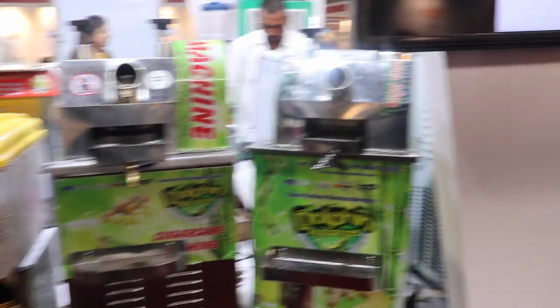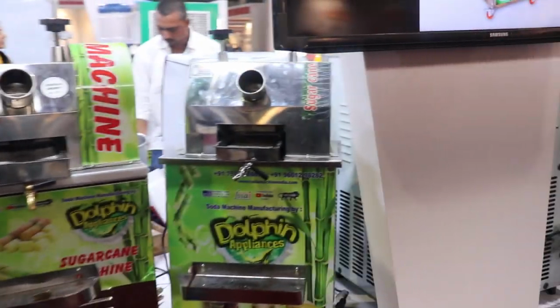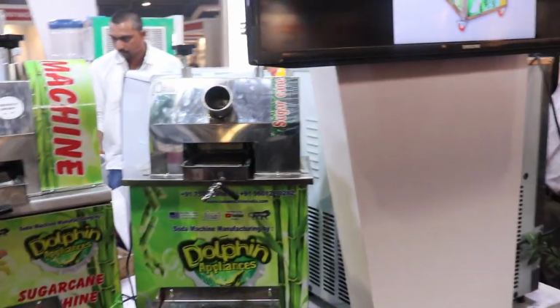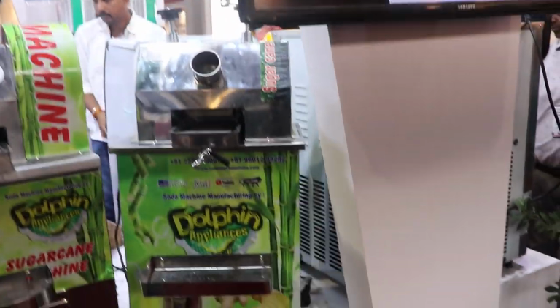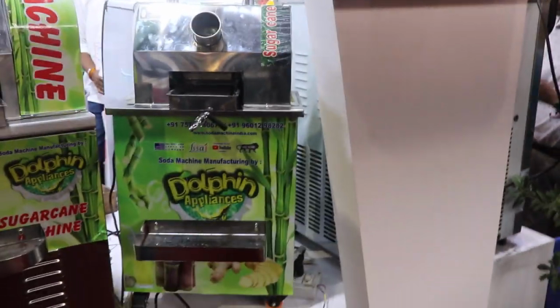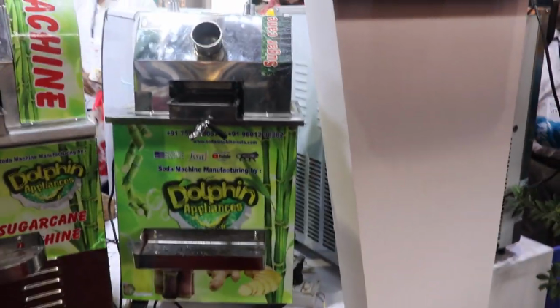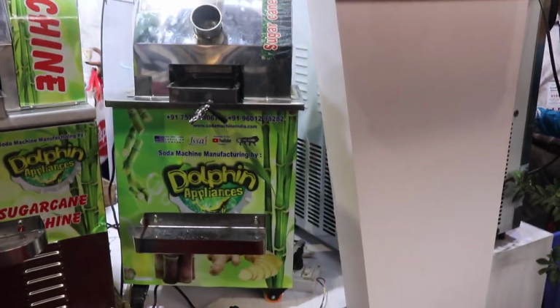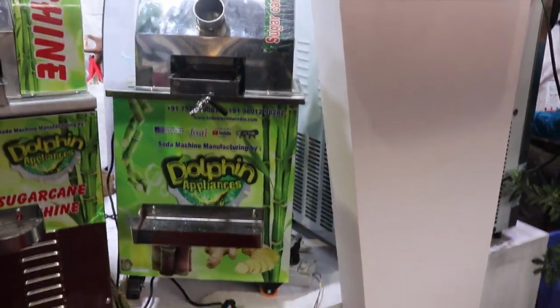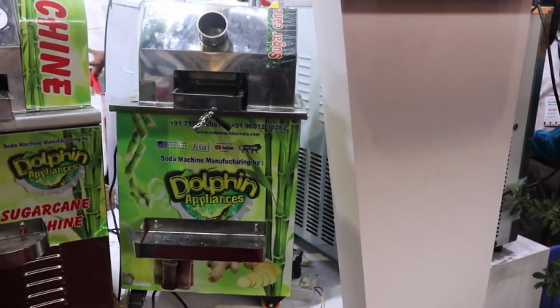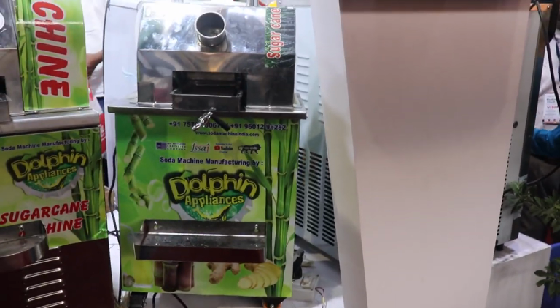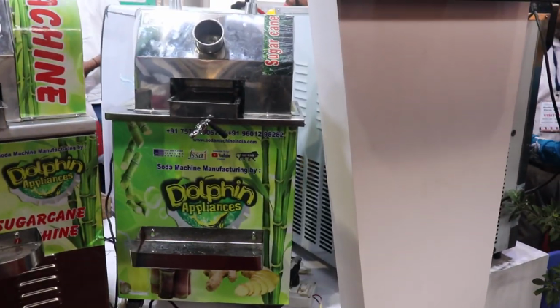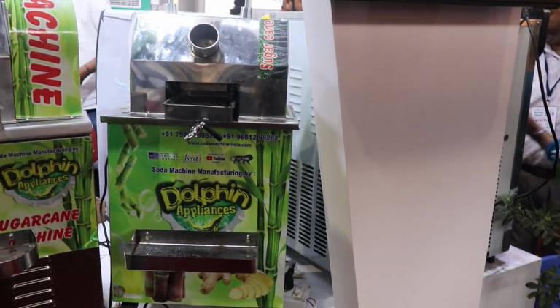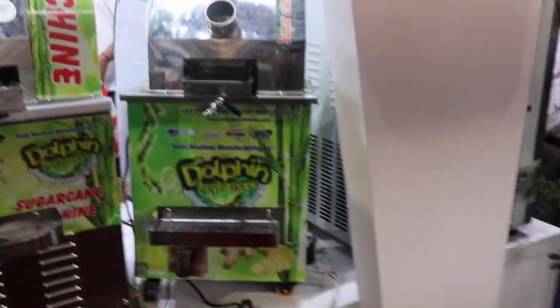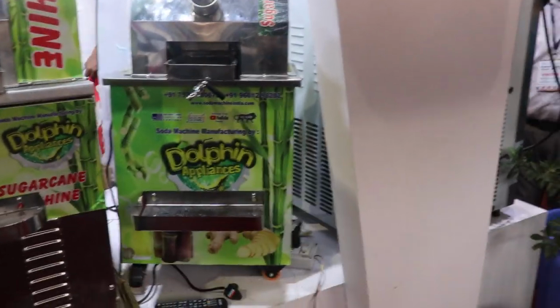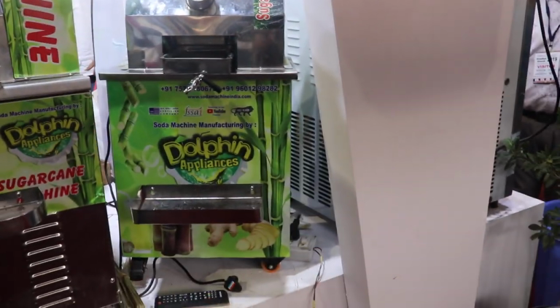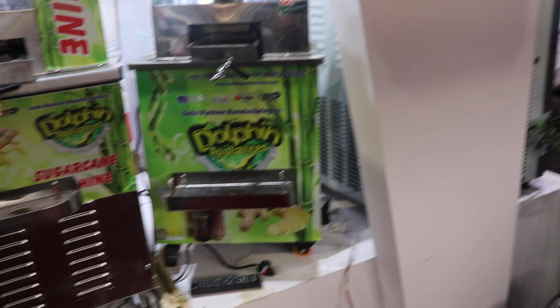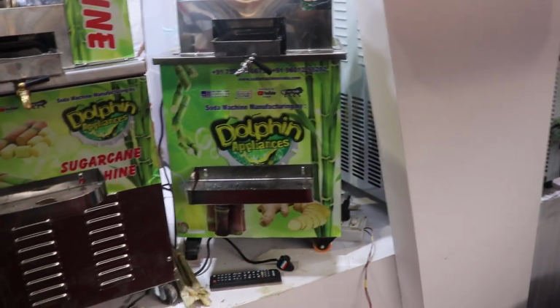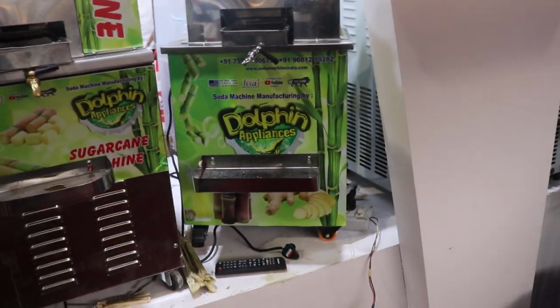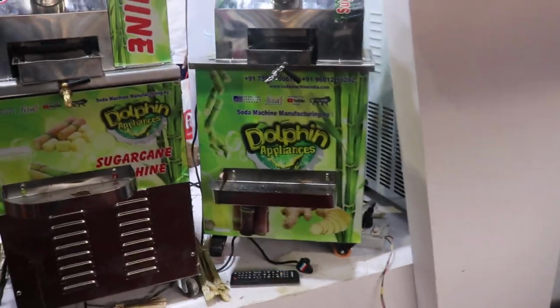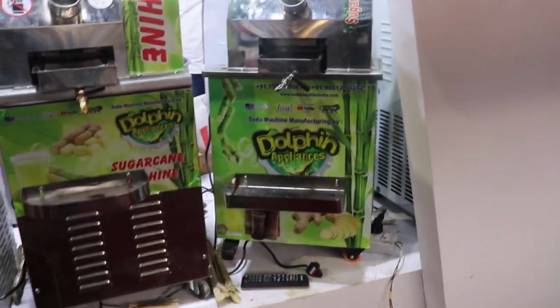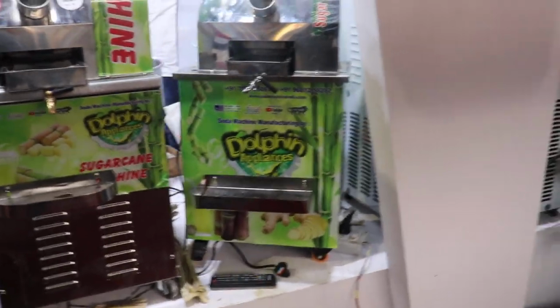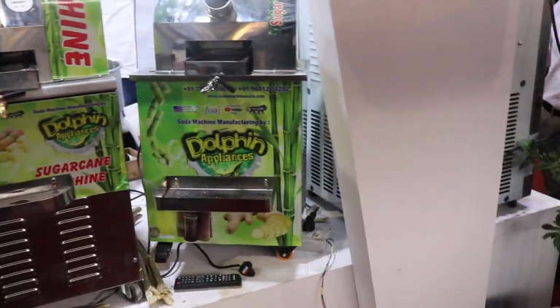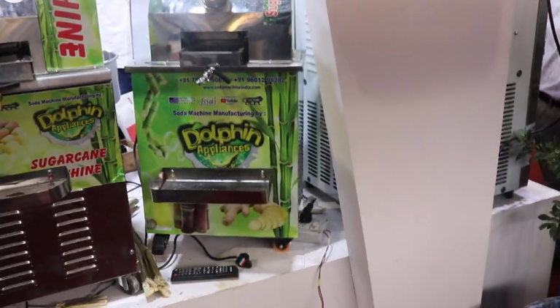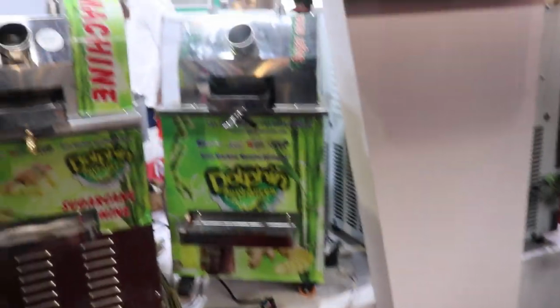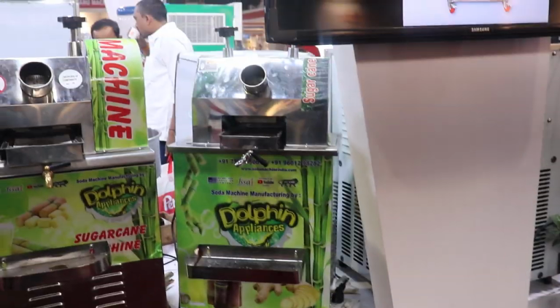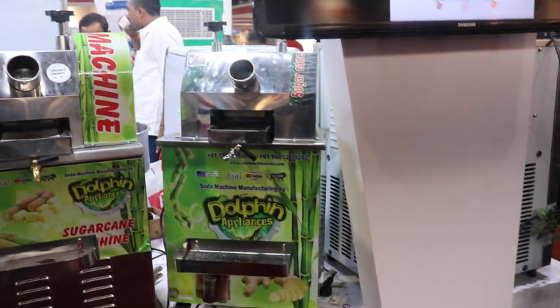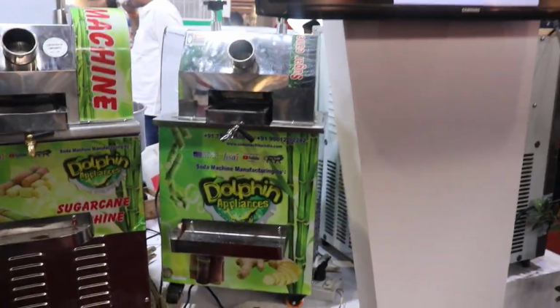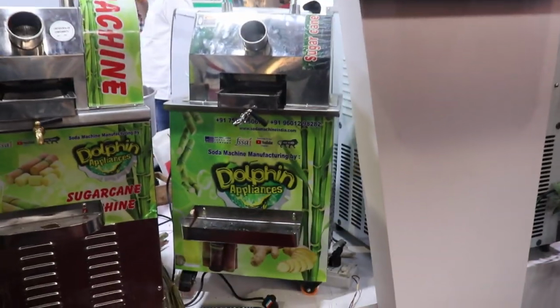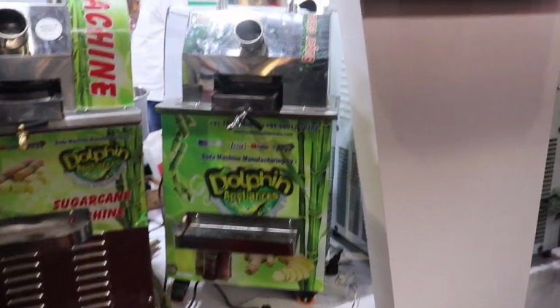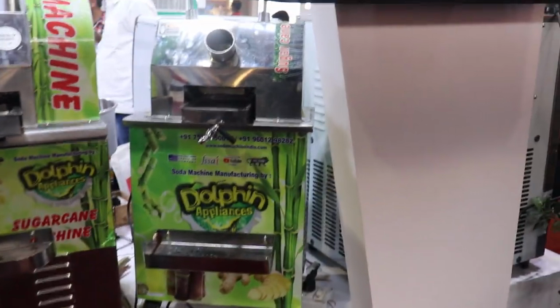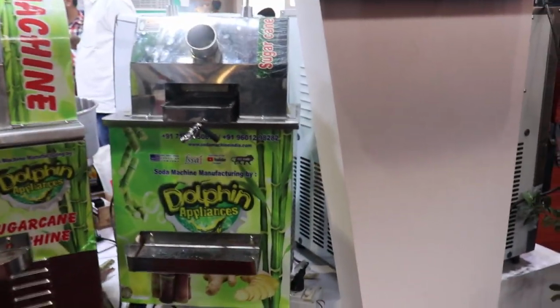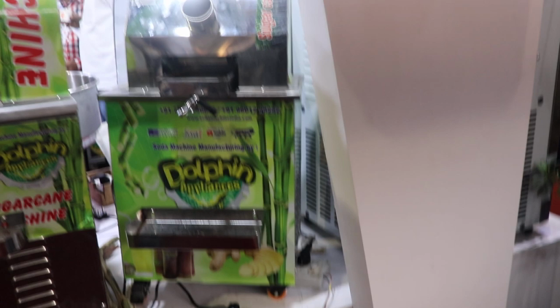This one is battery operated — we are launching for the first time in India a battery-operated sugar cane juice machine, first time launching in India.